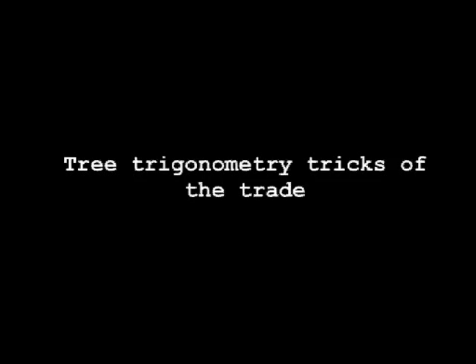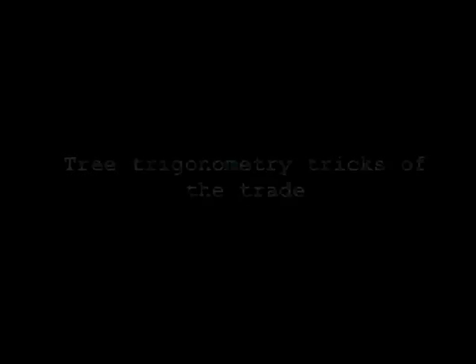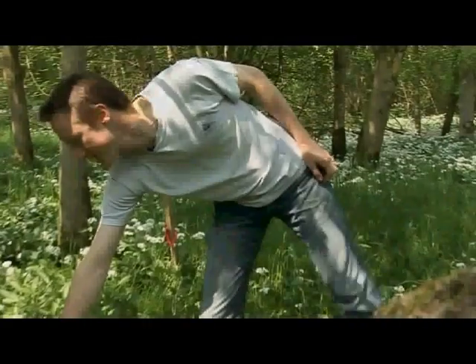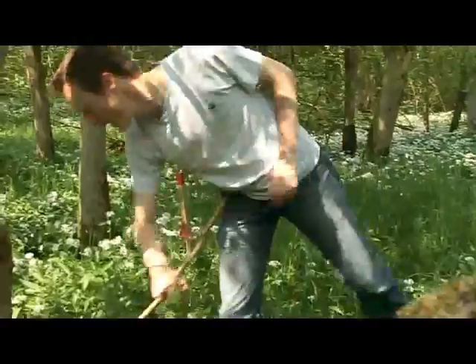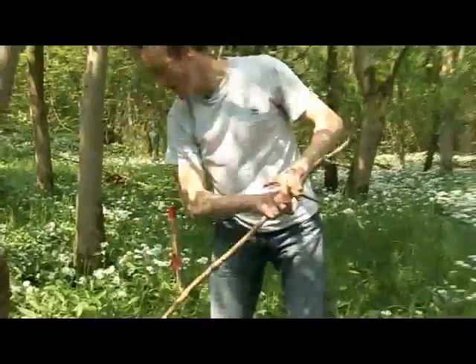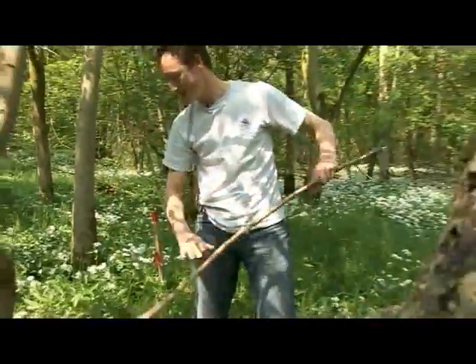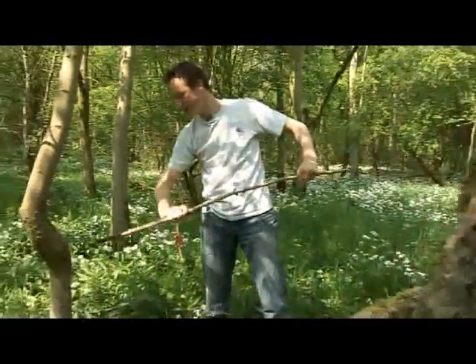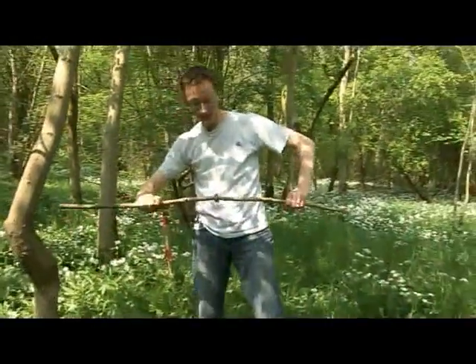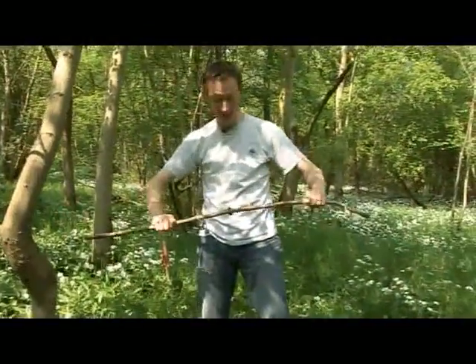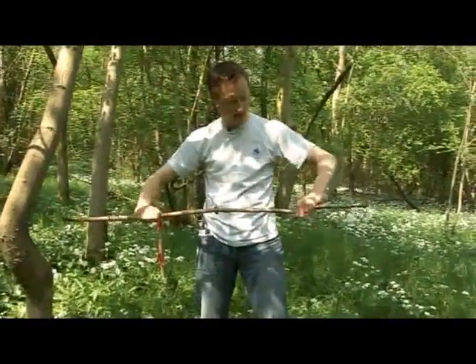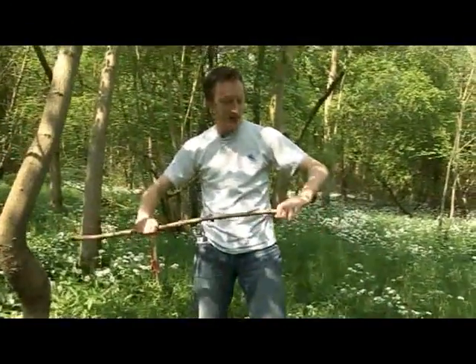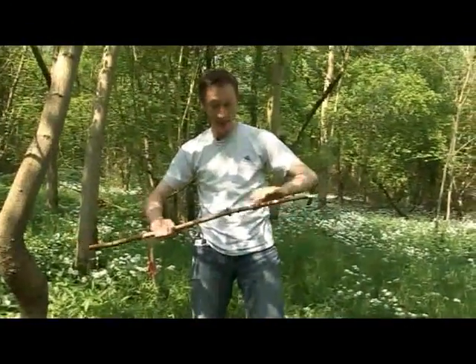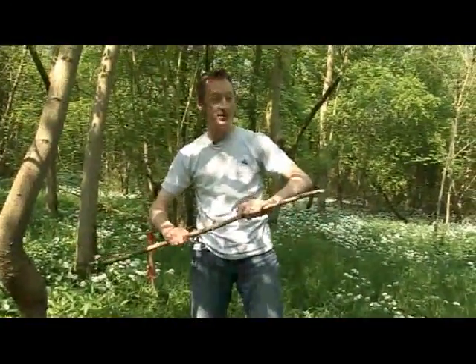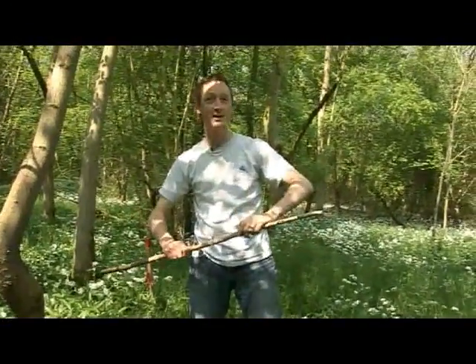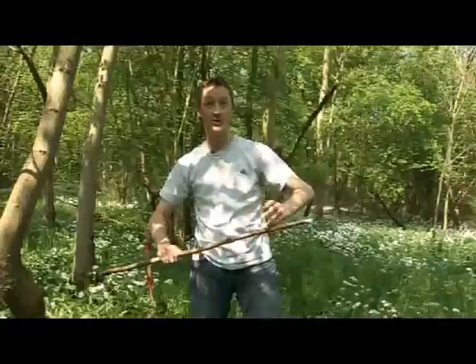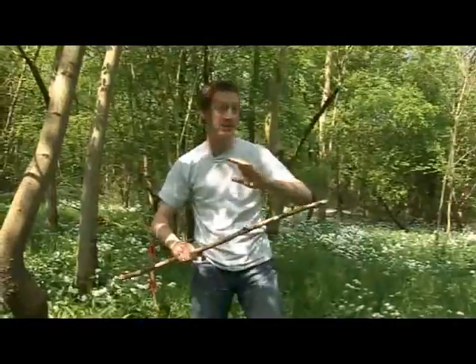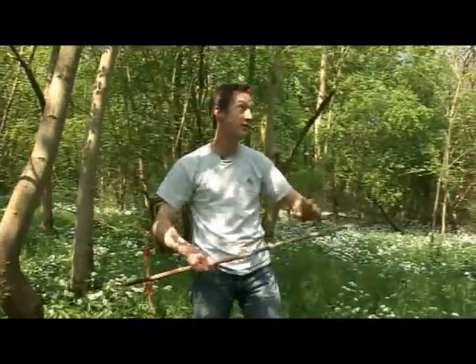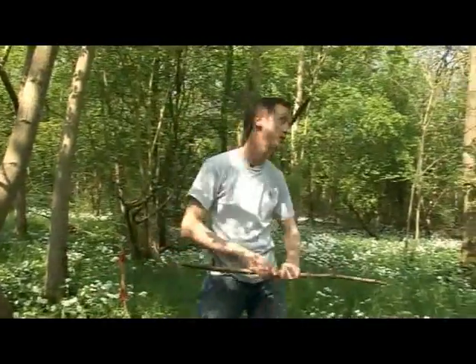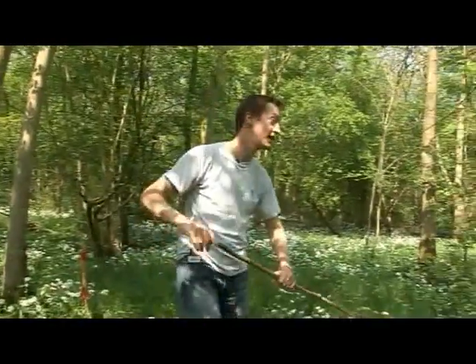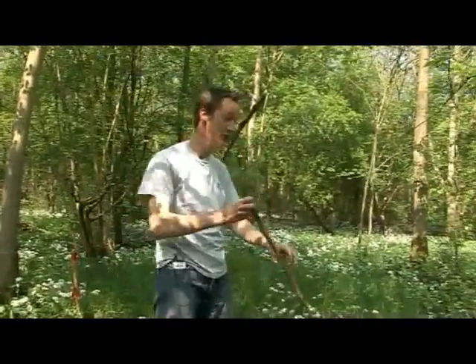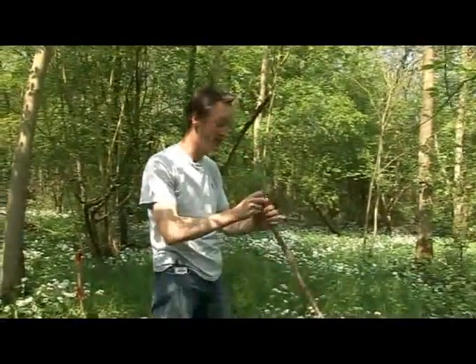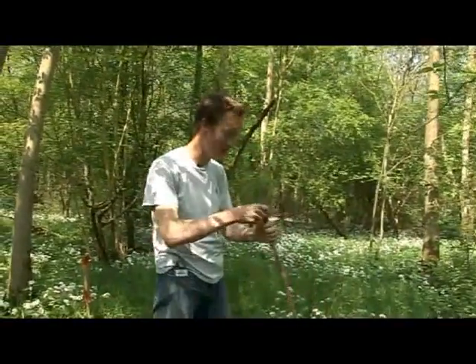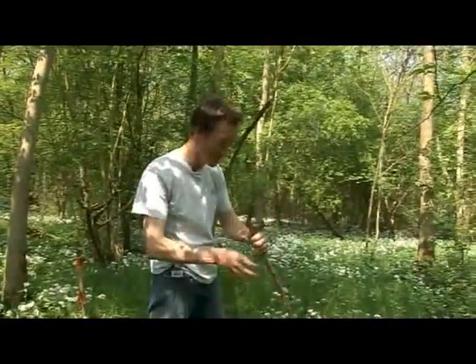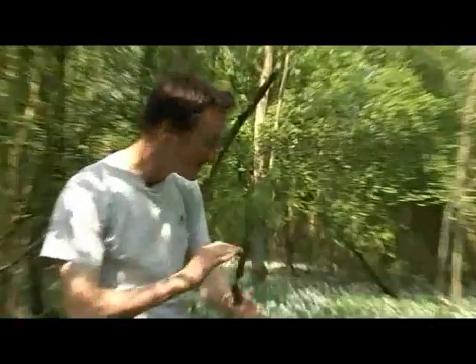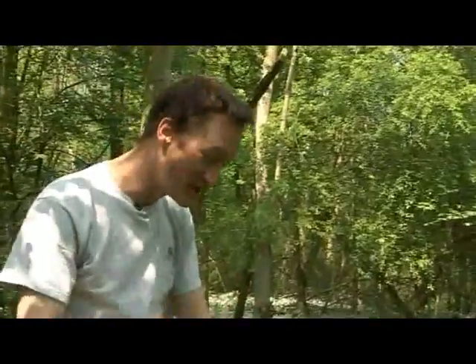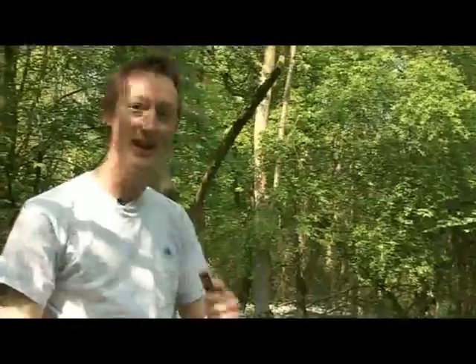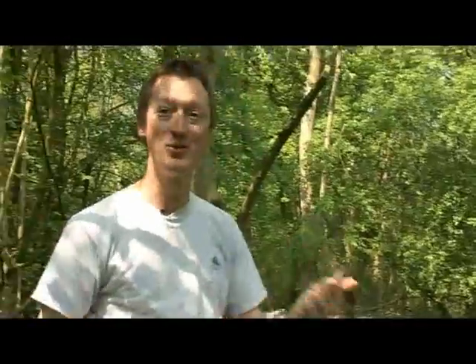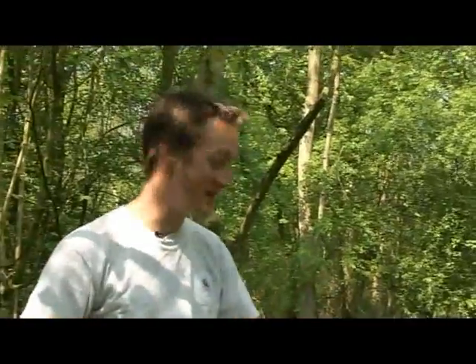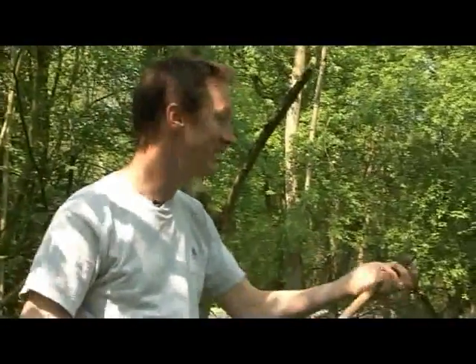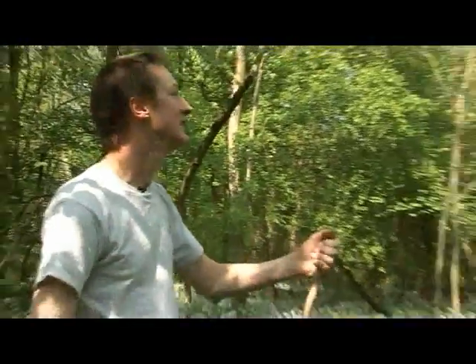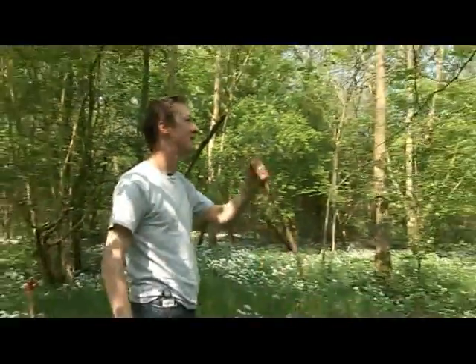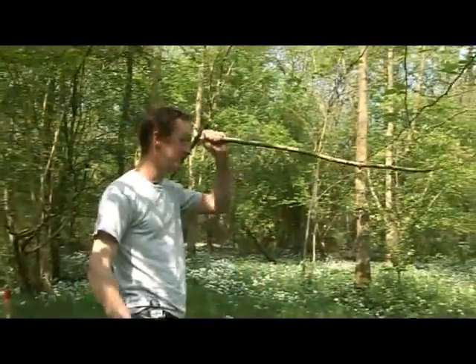I taught students a little while ago how to do this on a field course — actually I told them how to do it on April Fool's Day and I didn't believe a word of what I was saying, I was sure I was winding them up. But this is genuinely a good way to estimate the height of a tree.